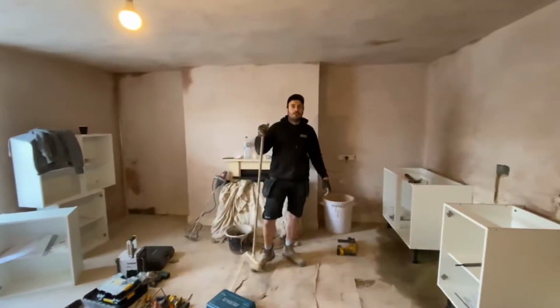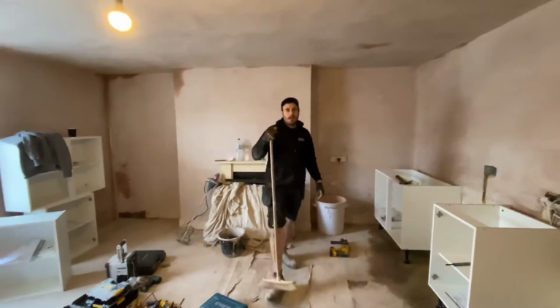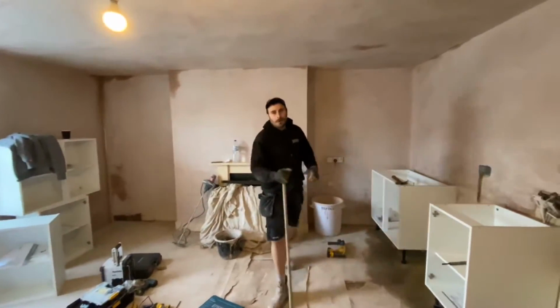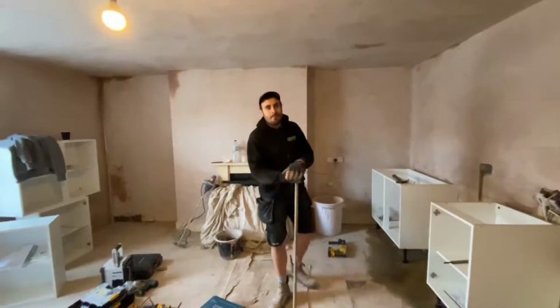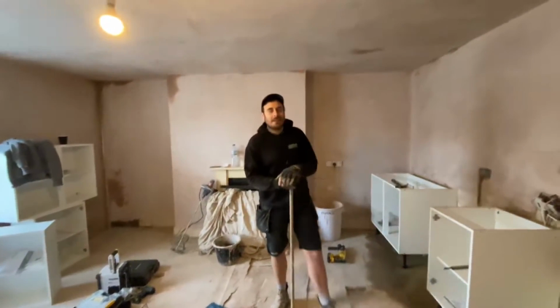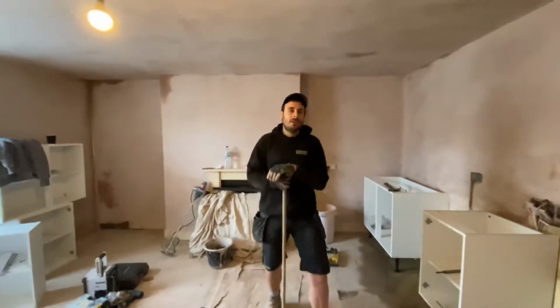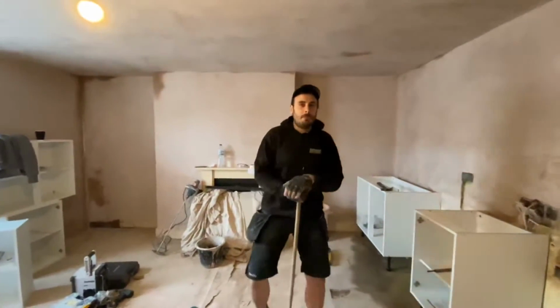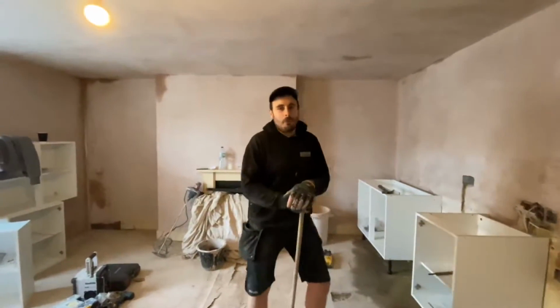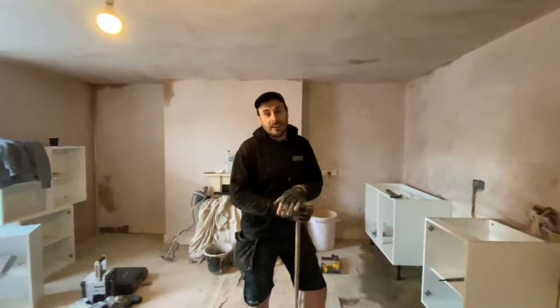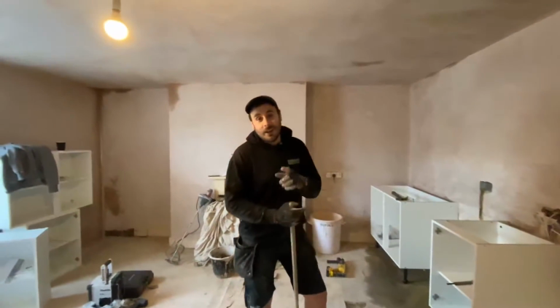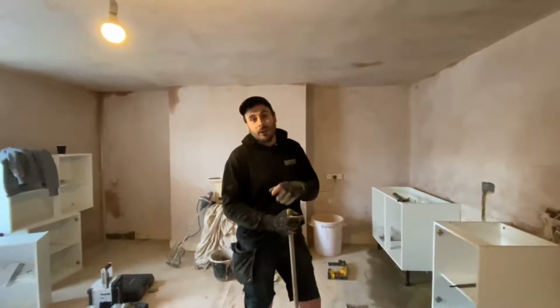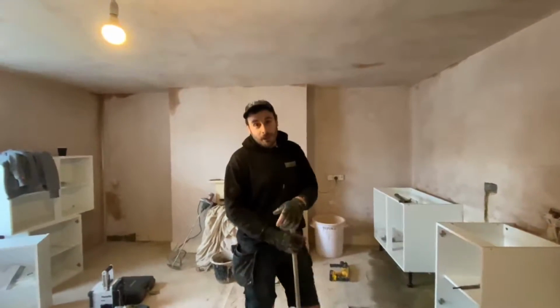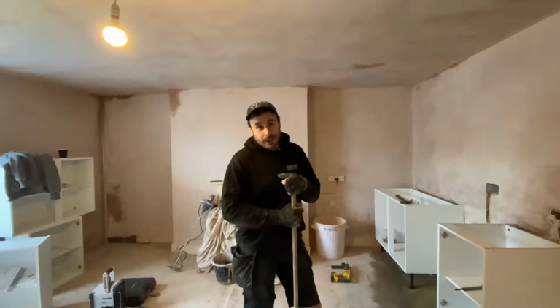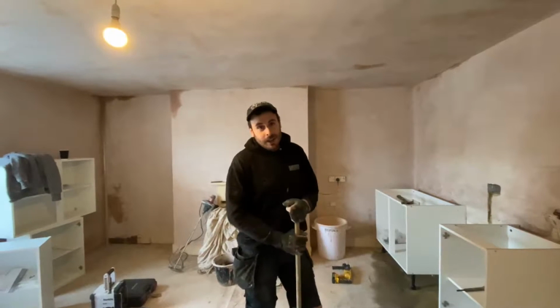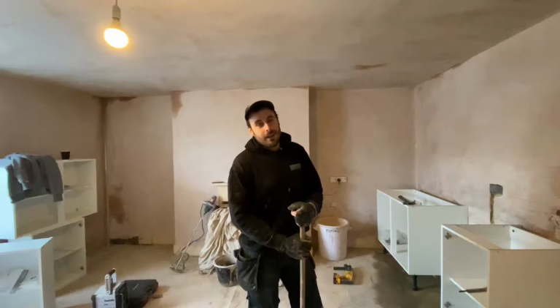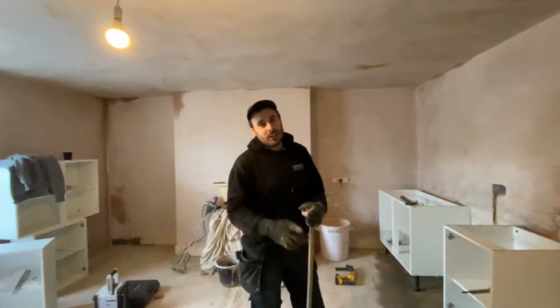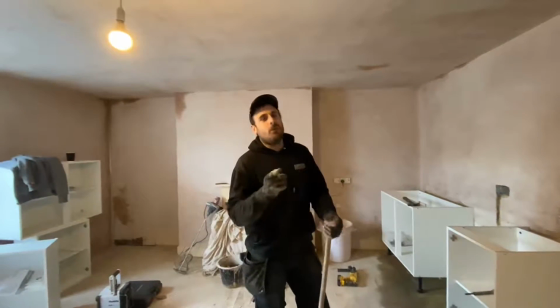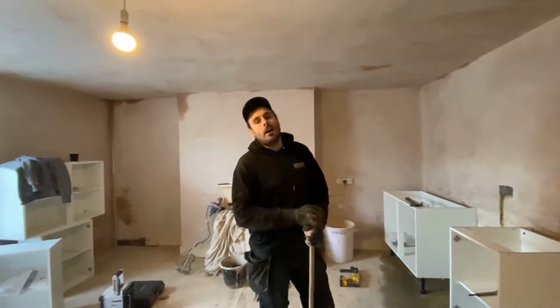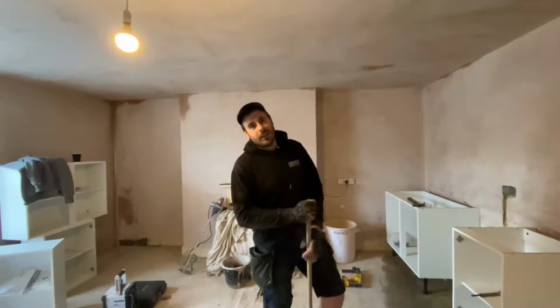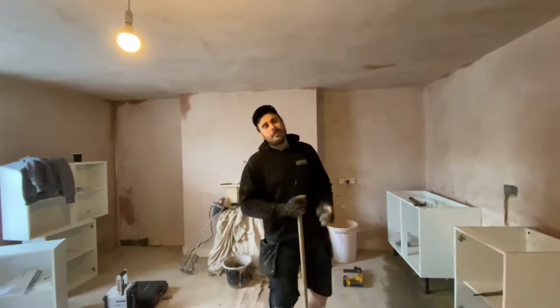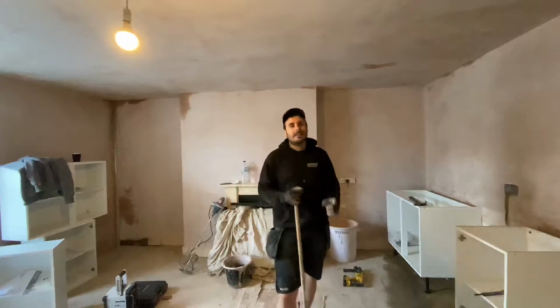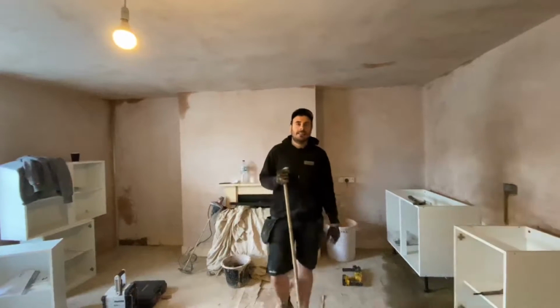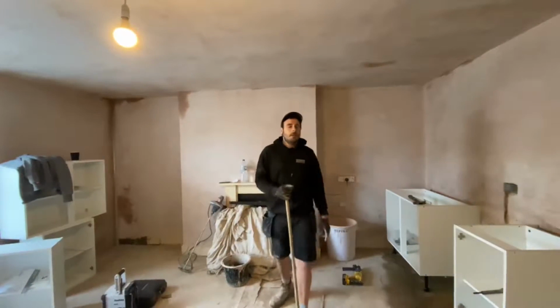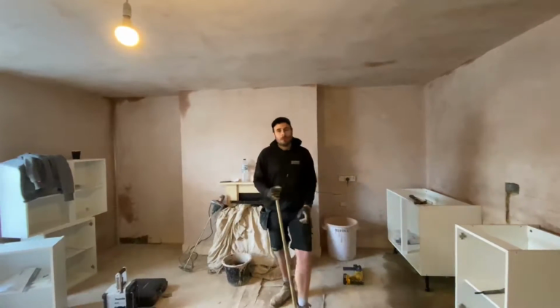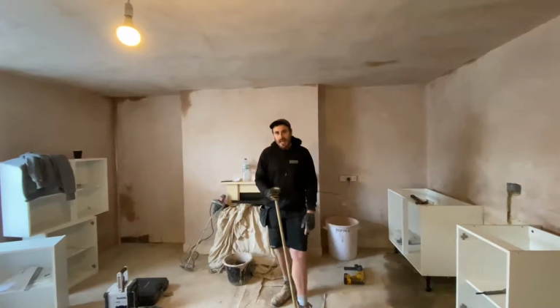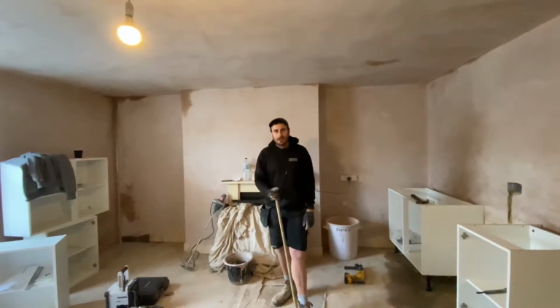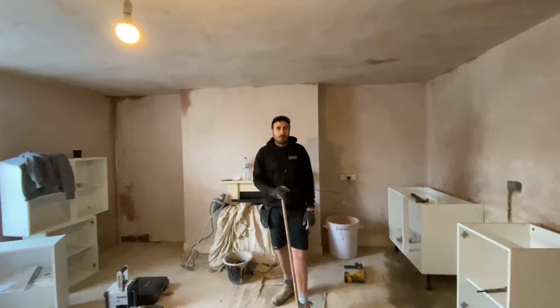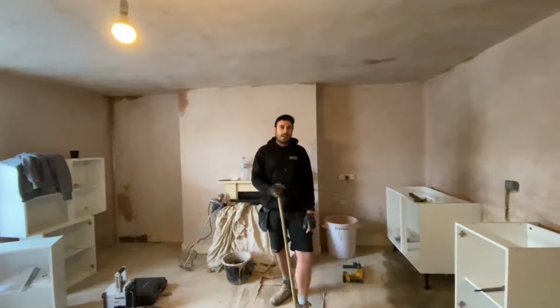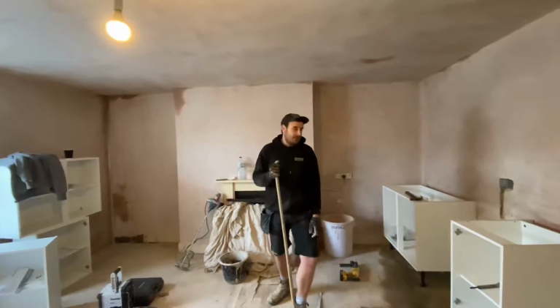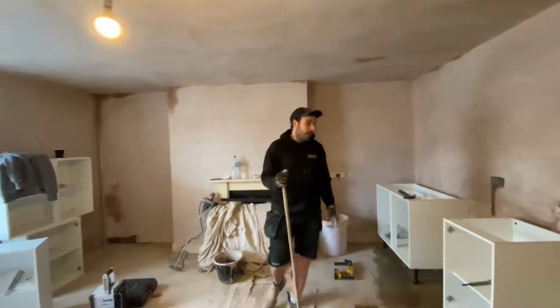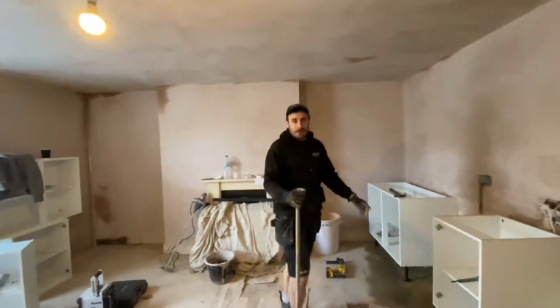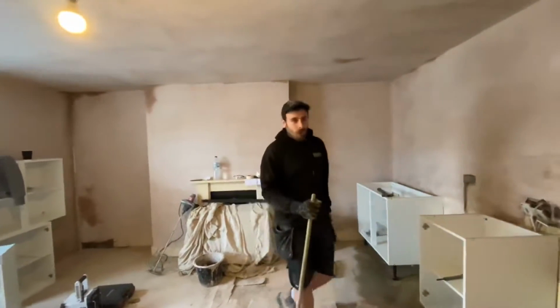Welcome back to the Builders Hub. We're actually day 9 on the build. We got it wrong last week — I said it was day 6, but that was day 8, so I got a bit mixed up. So day 9, it's Monday morning.